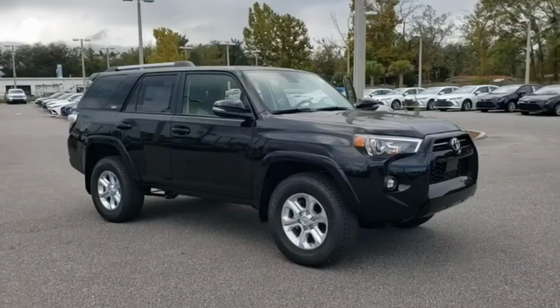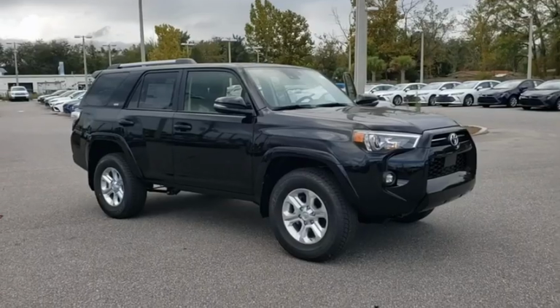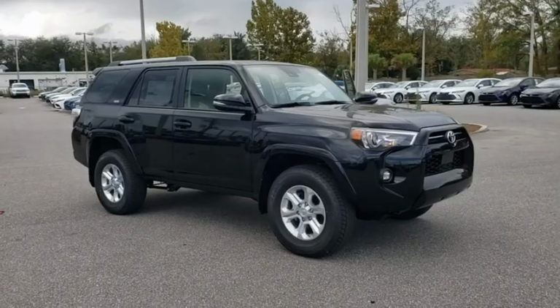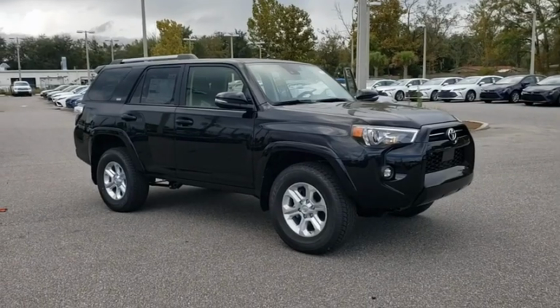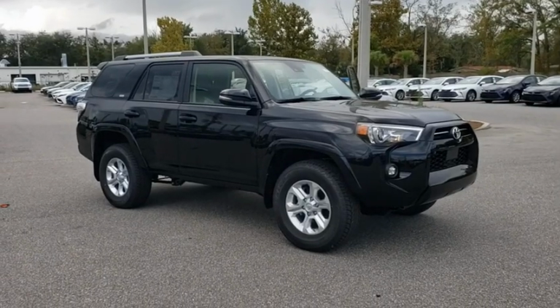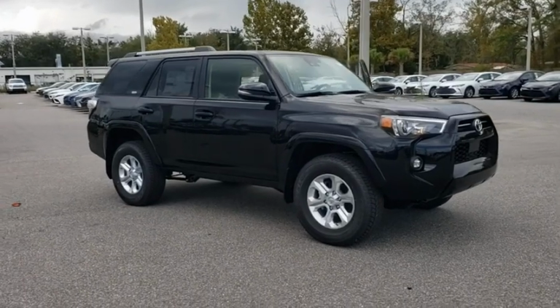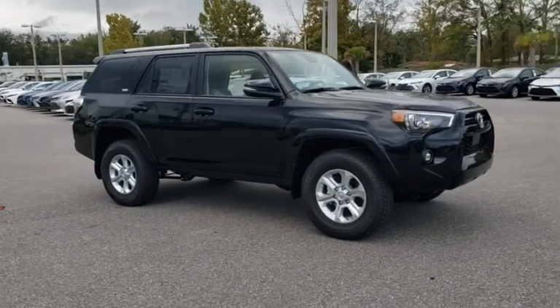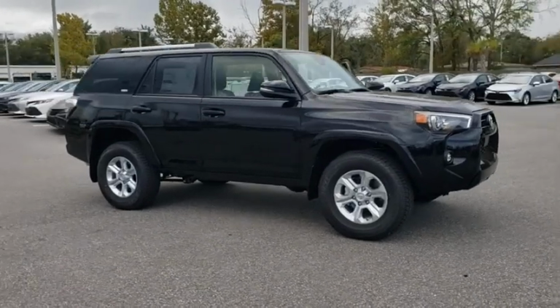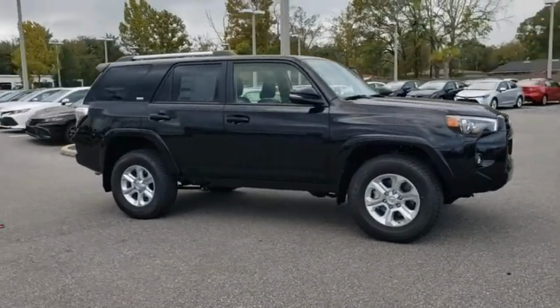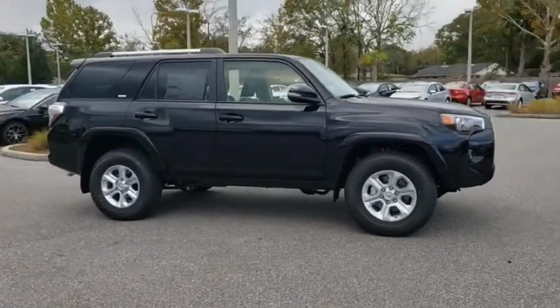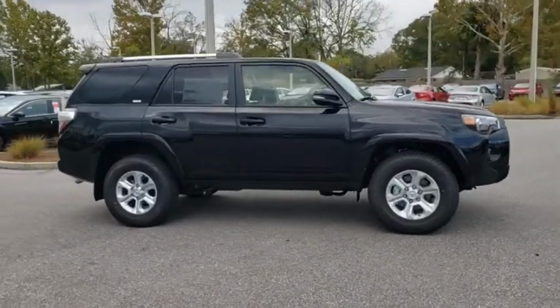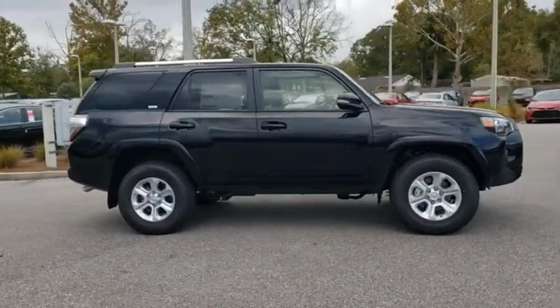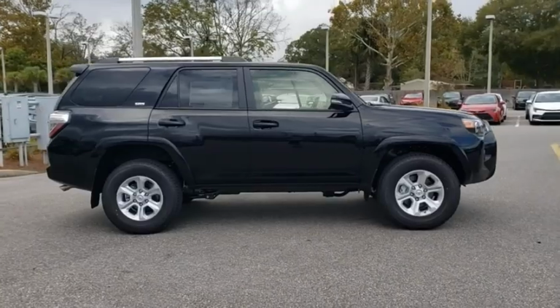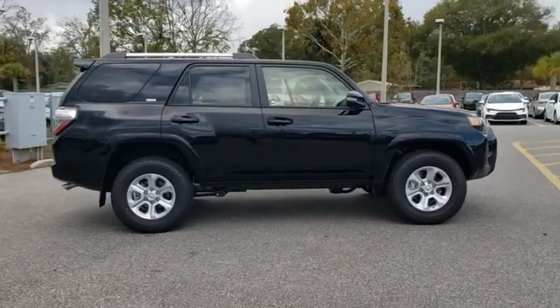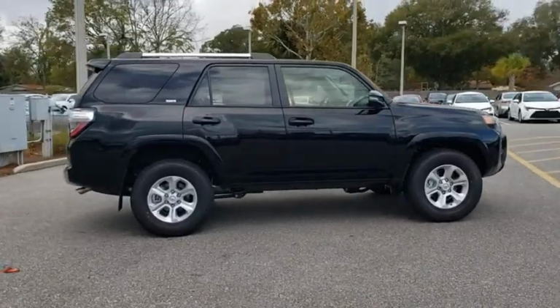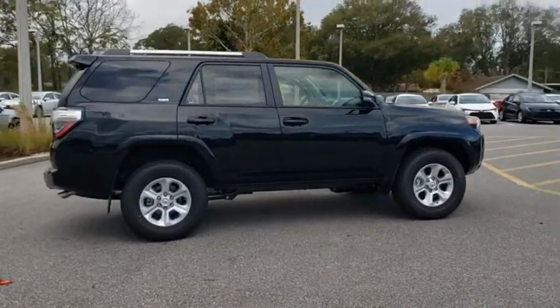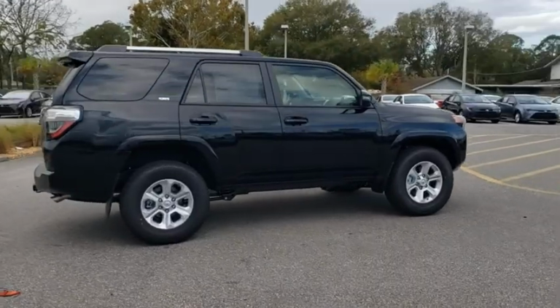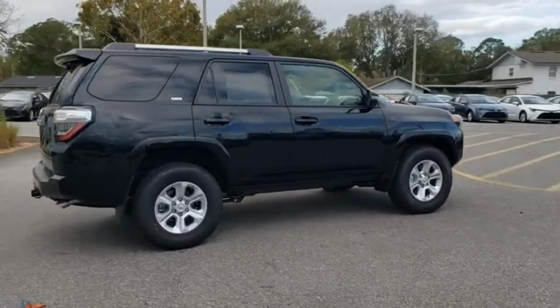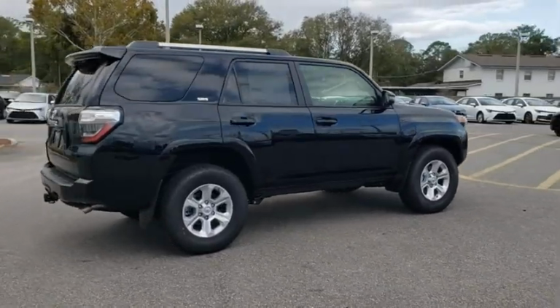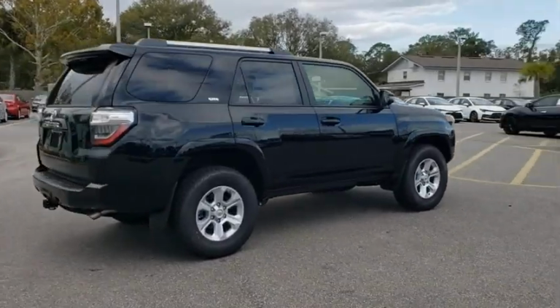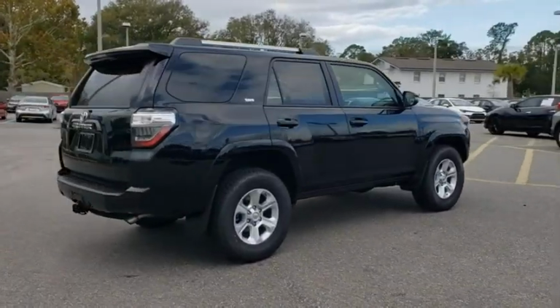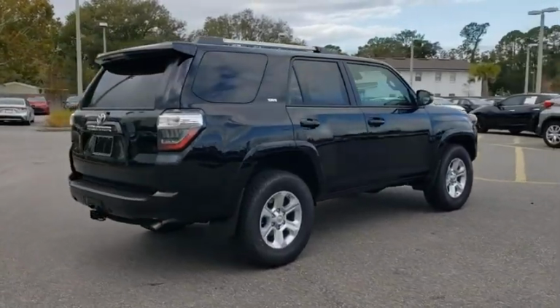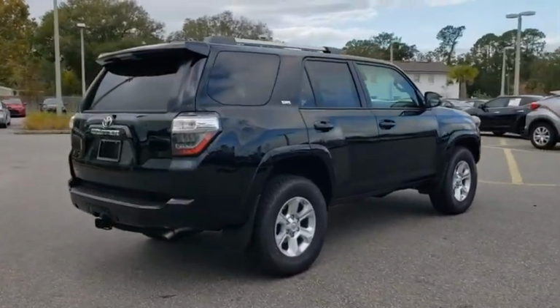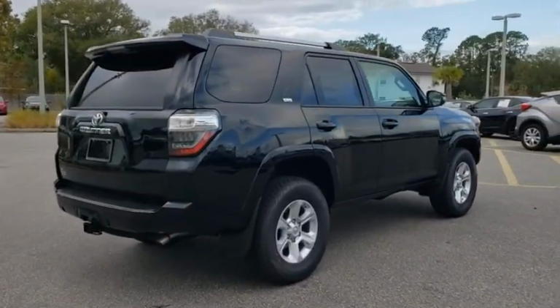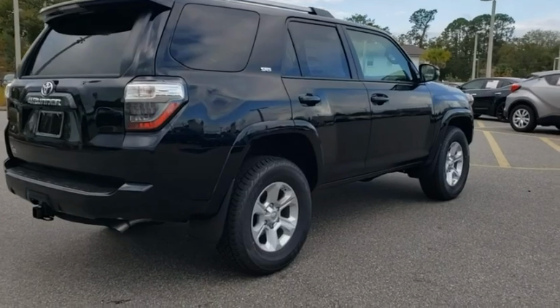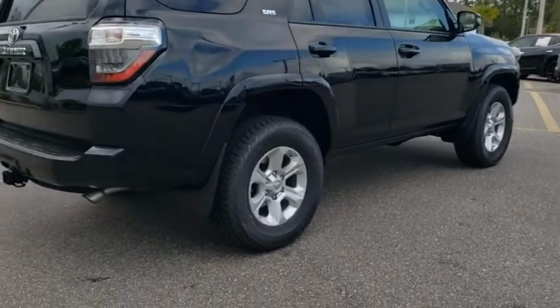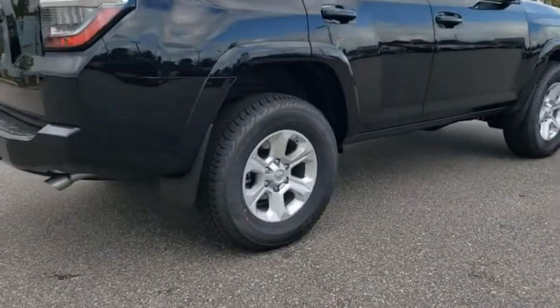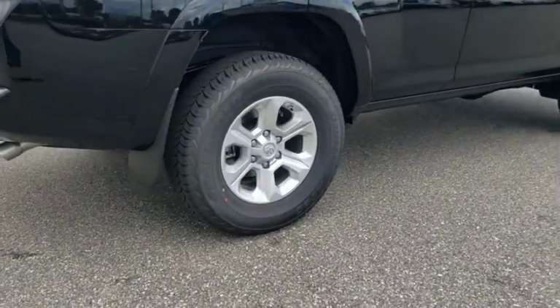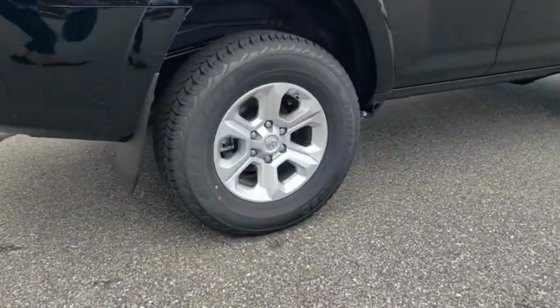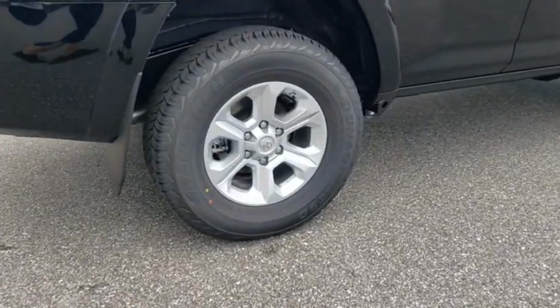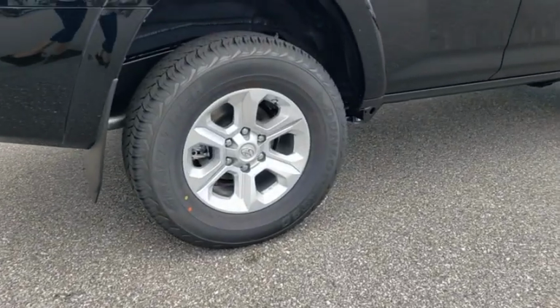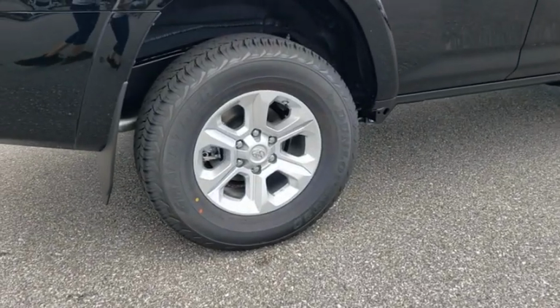We are pleased to show you the 2021 Toyota 4Runner. 4Runner durability is unbeatable. There are more 4Runners on the road today than any other mid-size SUV. Here are some of this vehicle's great options.